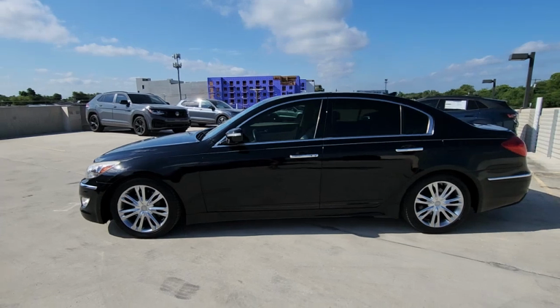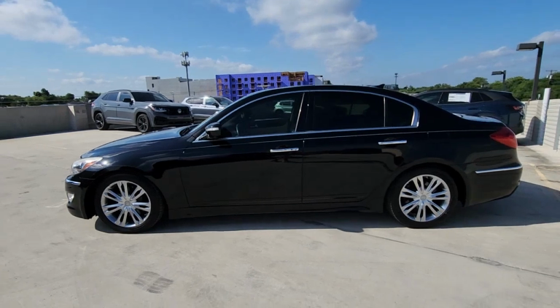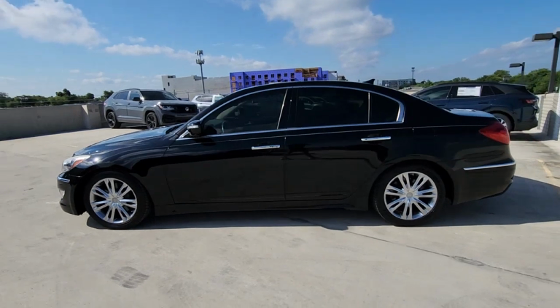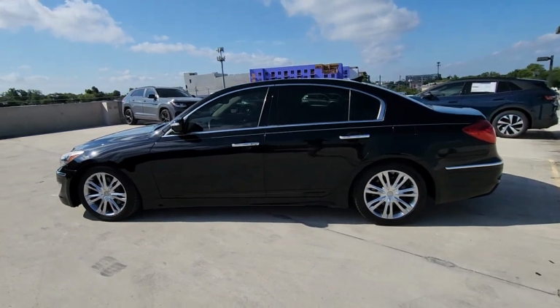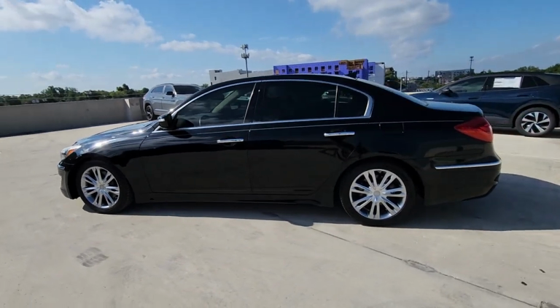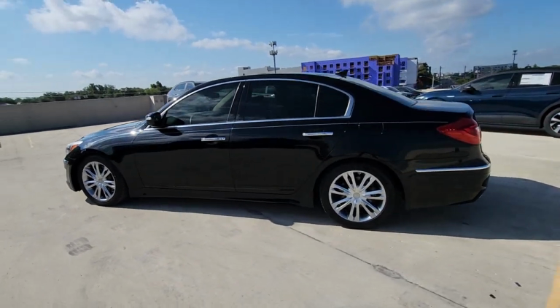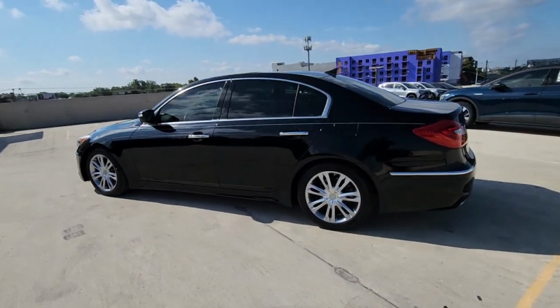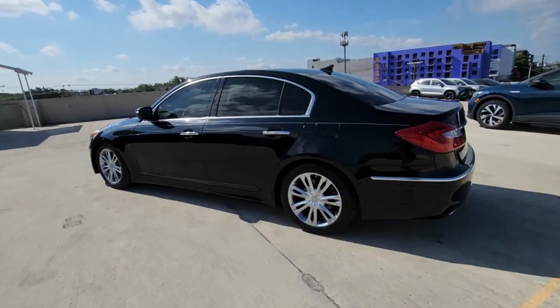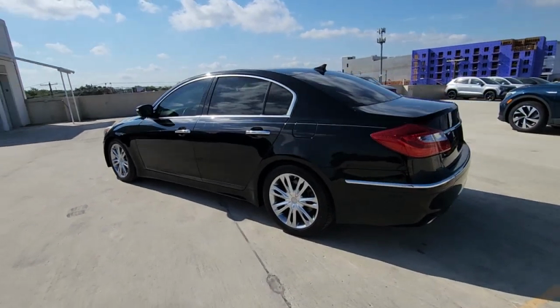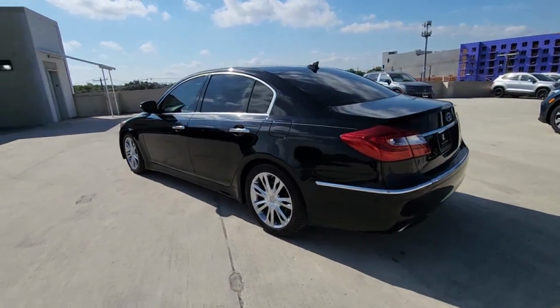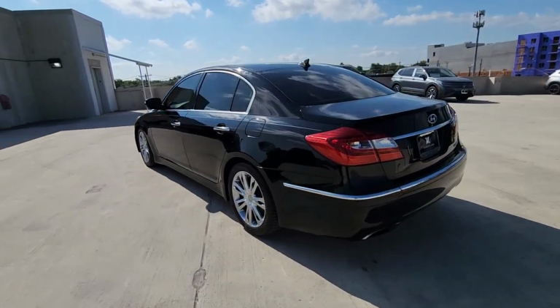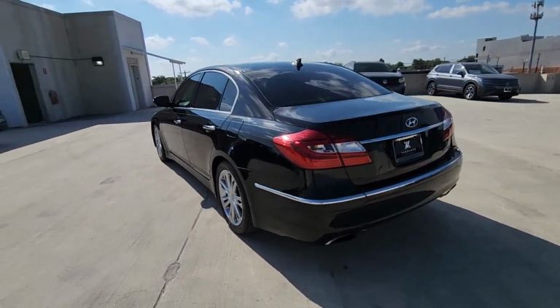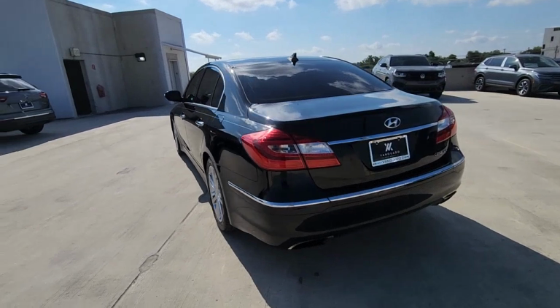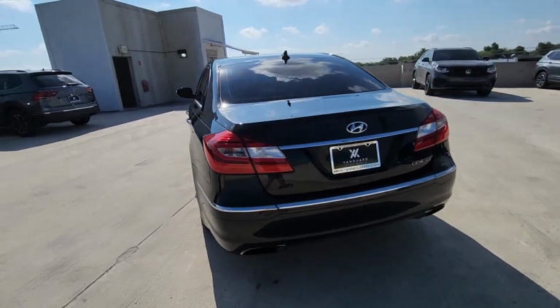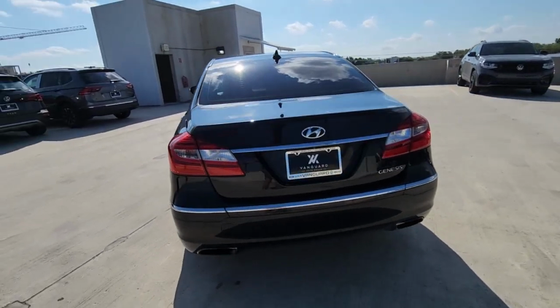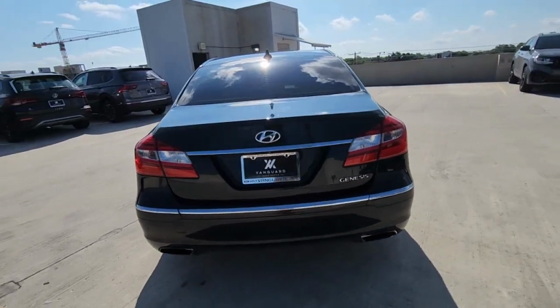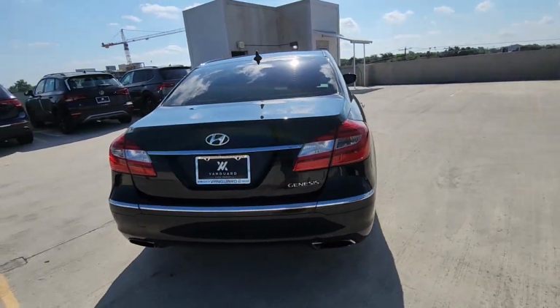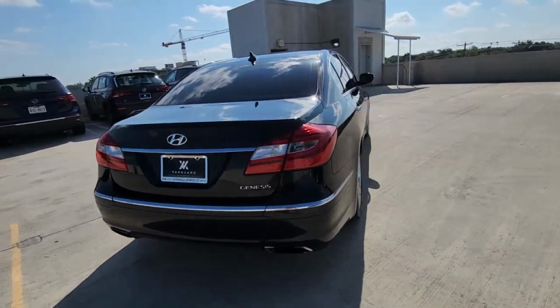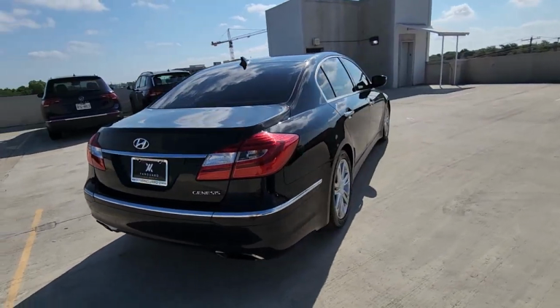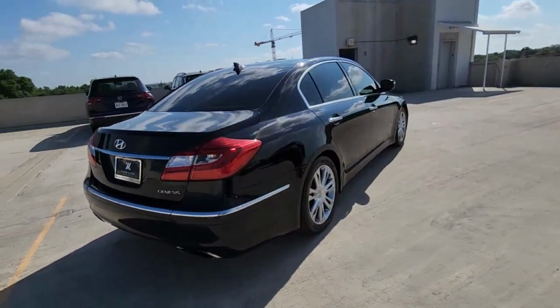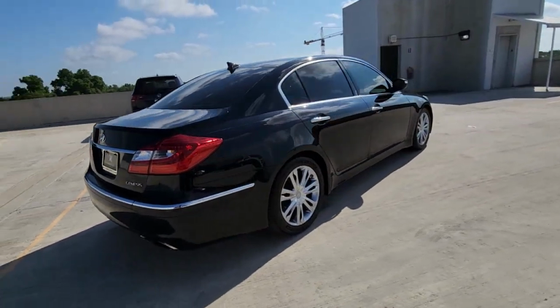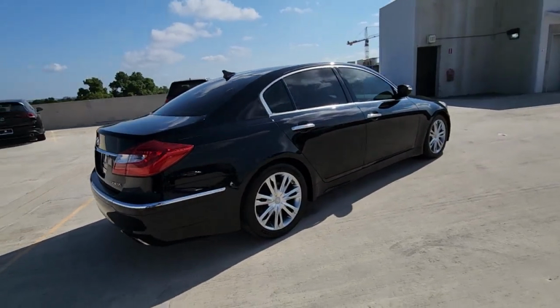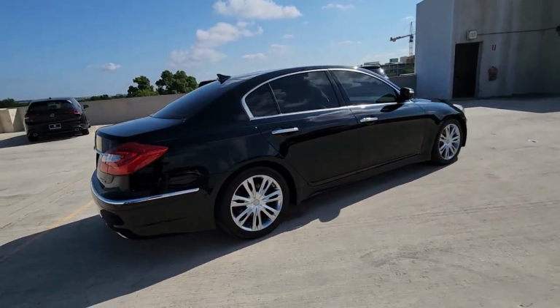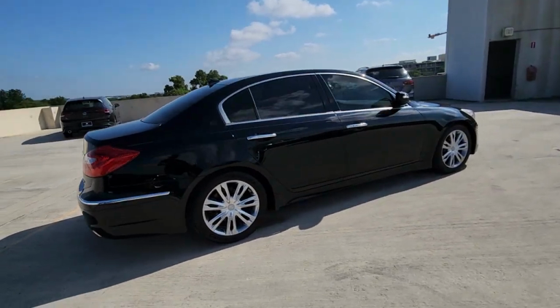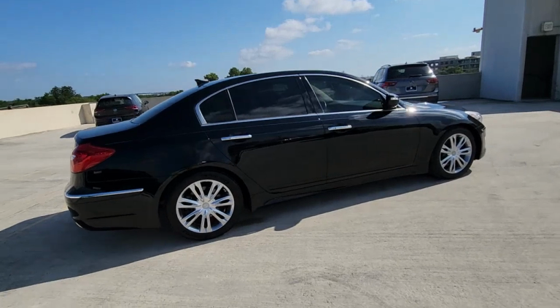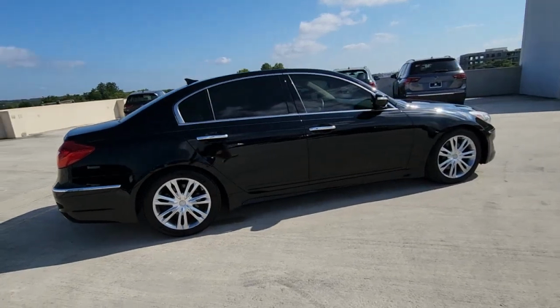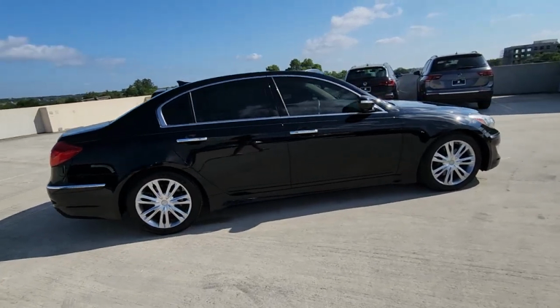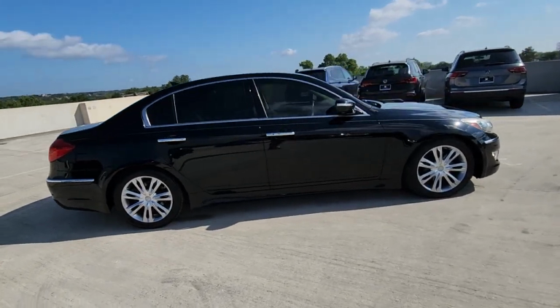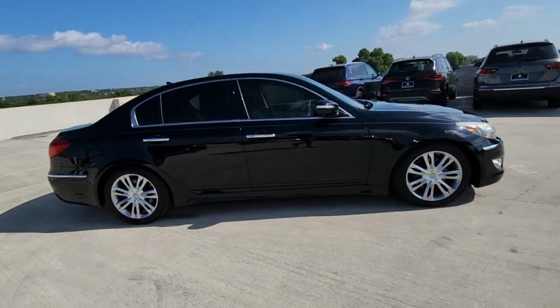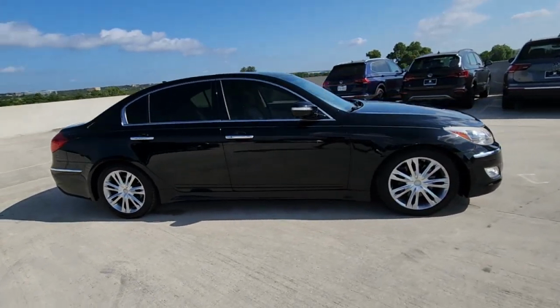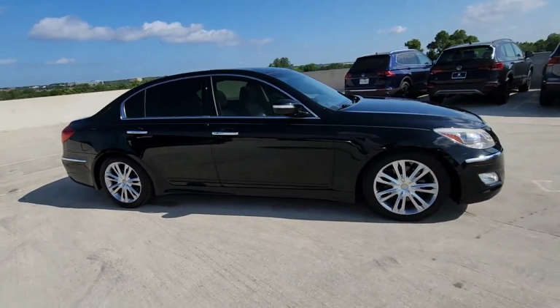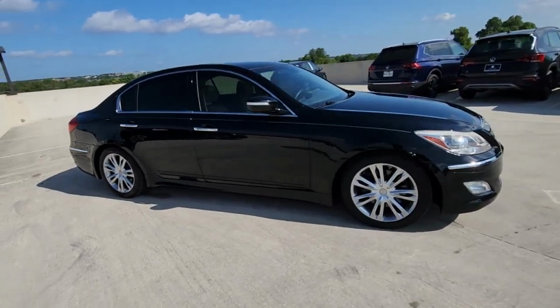You will love the features of this 2012 Hyundai Genesis. This vehicle is an outstanding buy with fewer than 90,000 miles on the odometer. Enjoy the drive like never before in this exceptionally crafted Genesis.